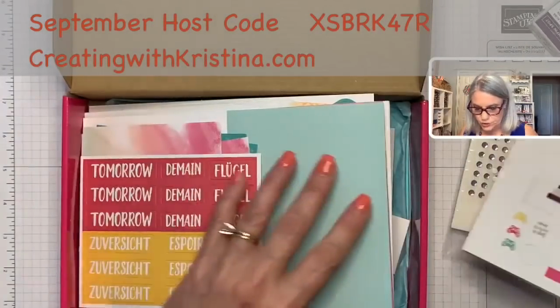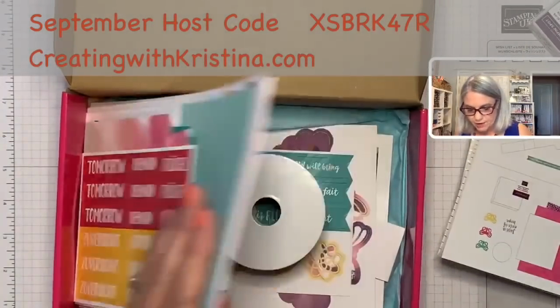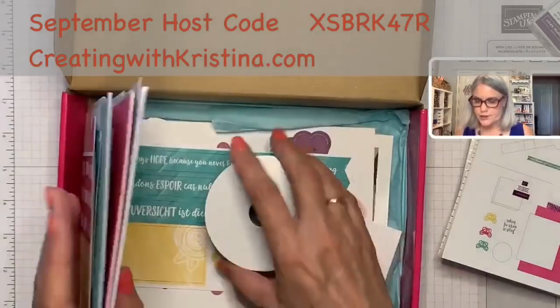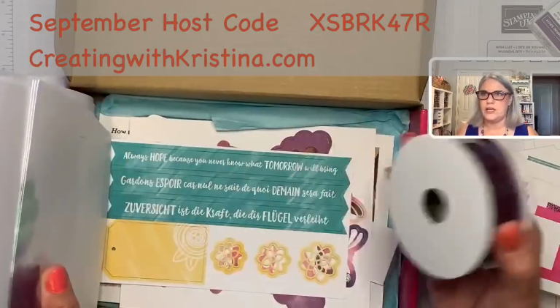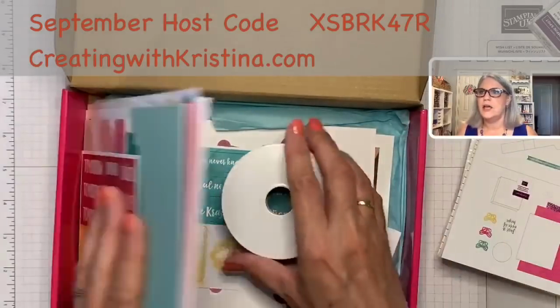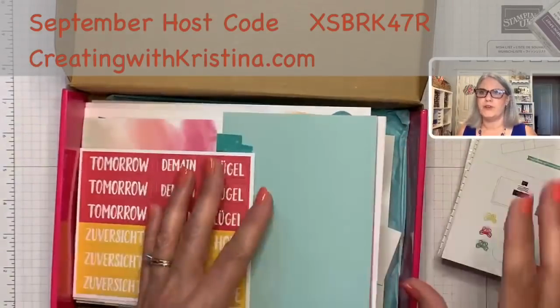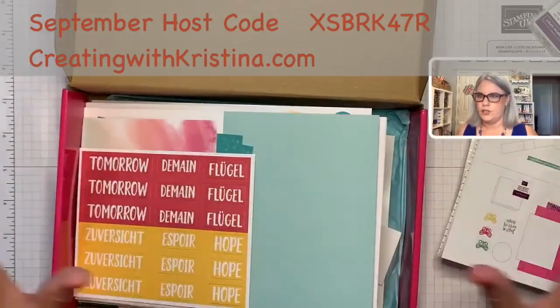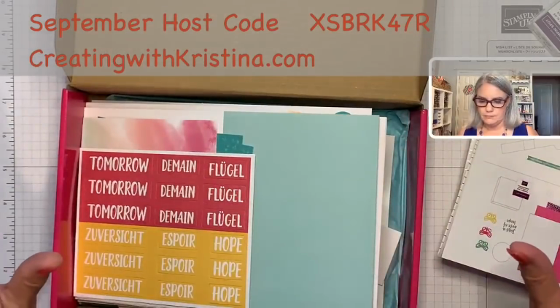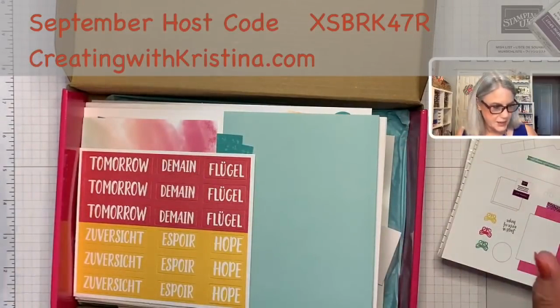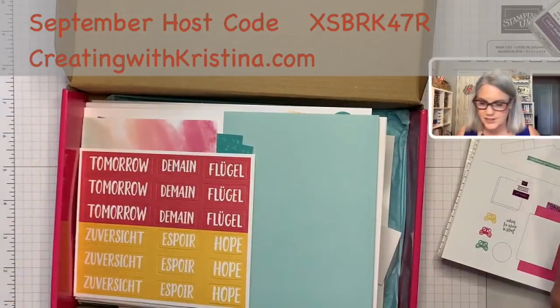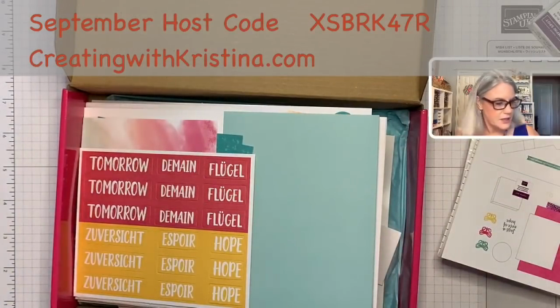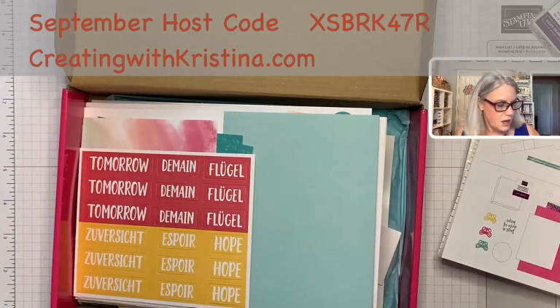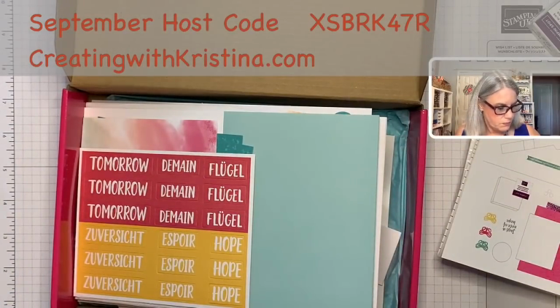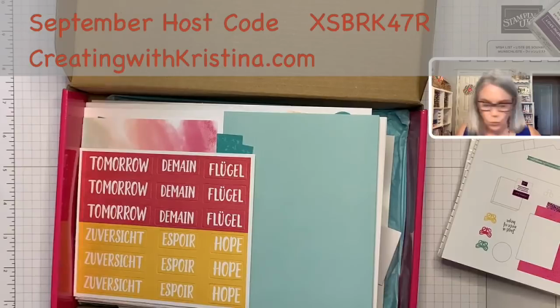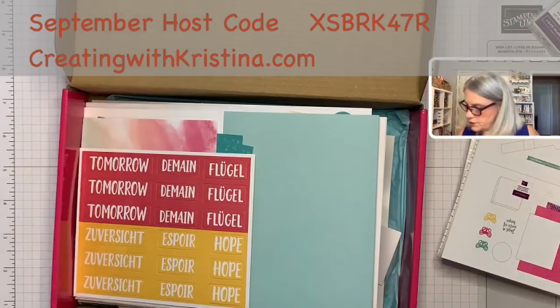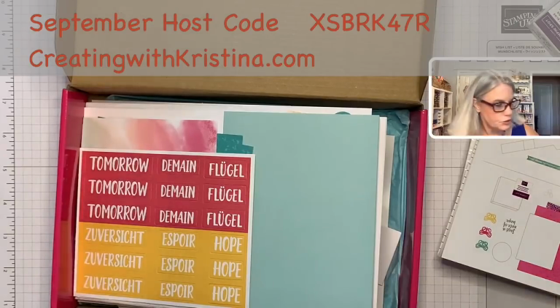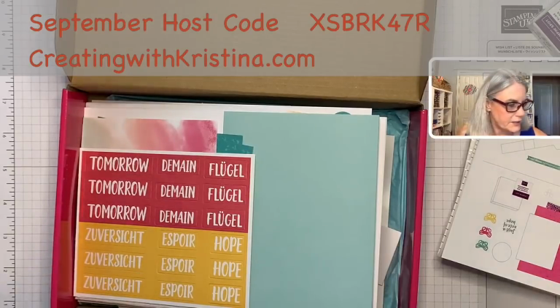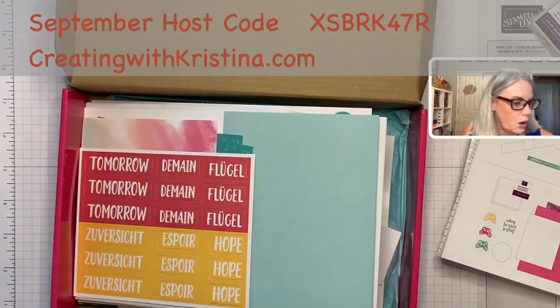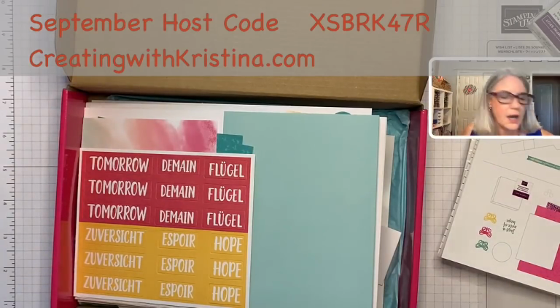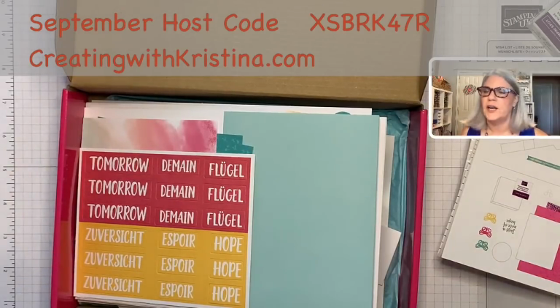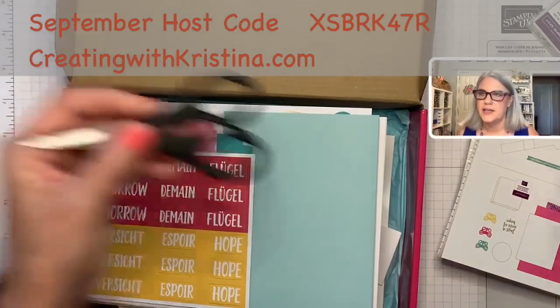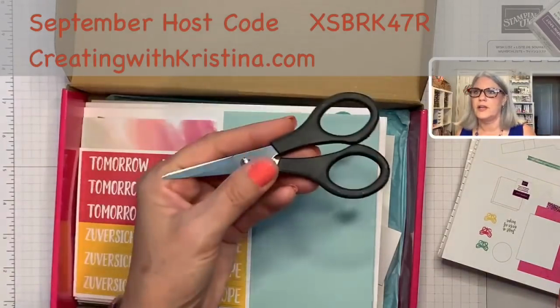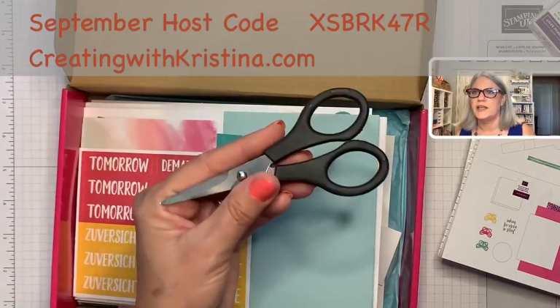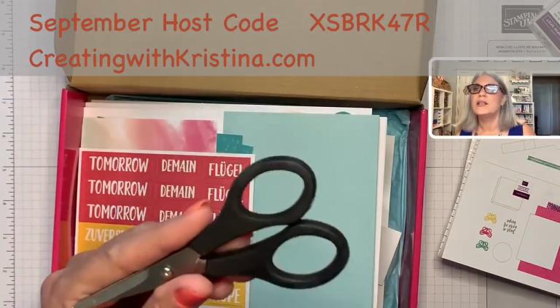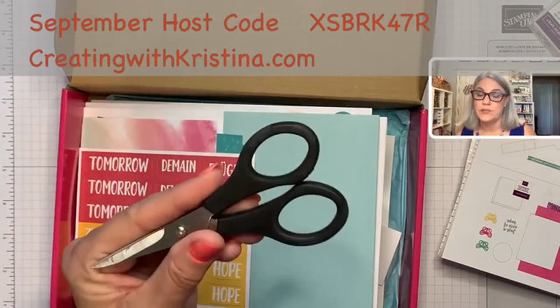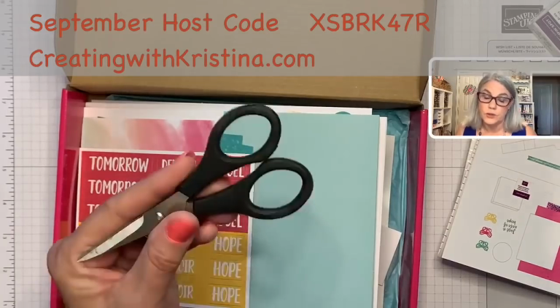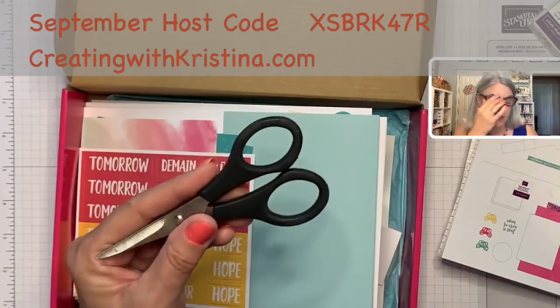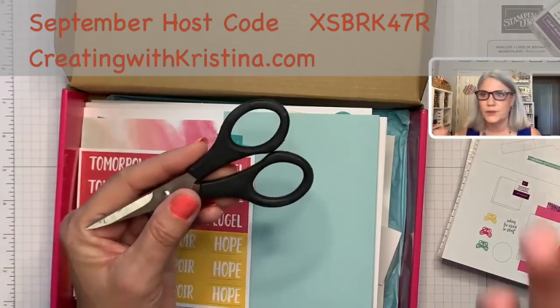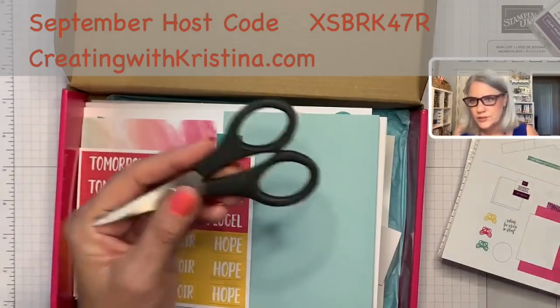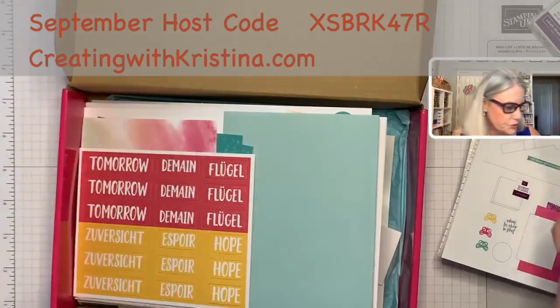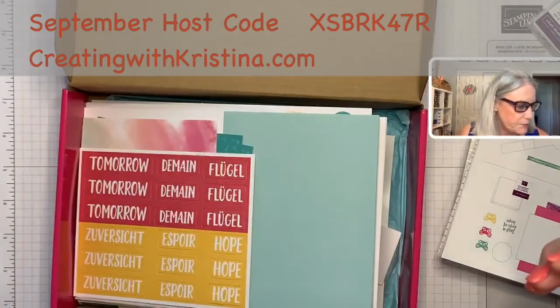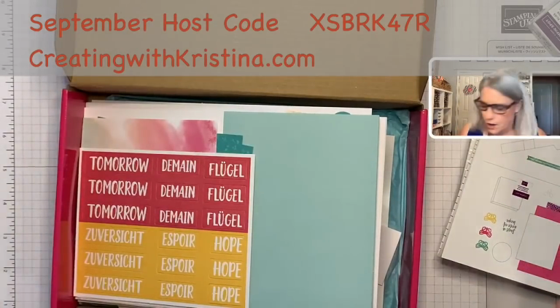Then you get the instructions, and you get everything you need except — the one thing they do not give you — snips. You will need some scissors, but who doesn't have scissors?